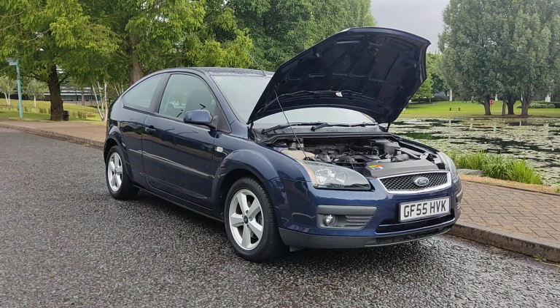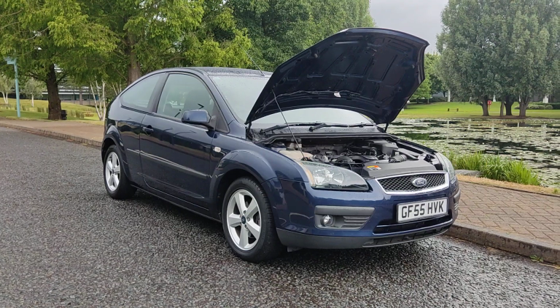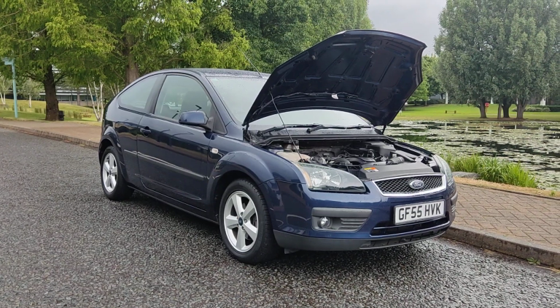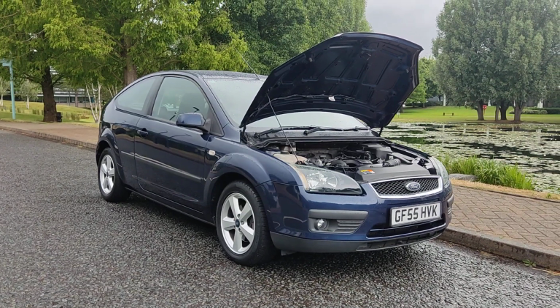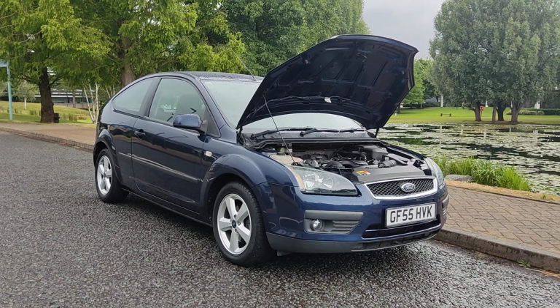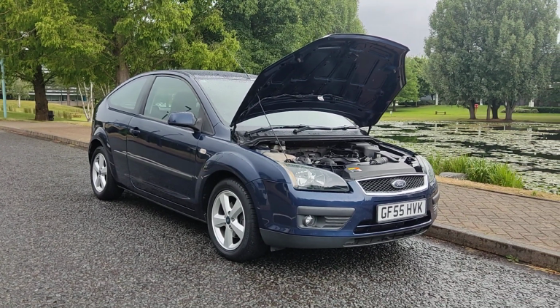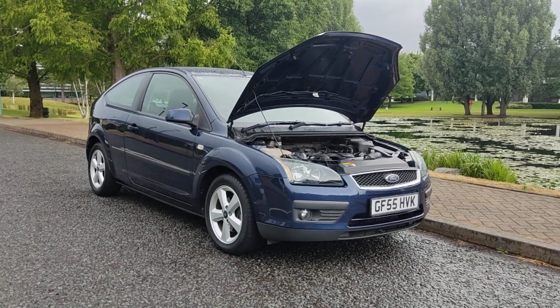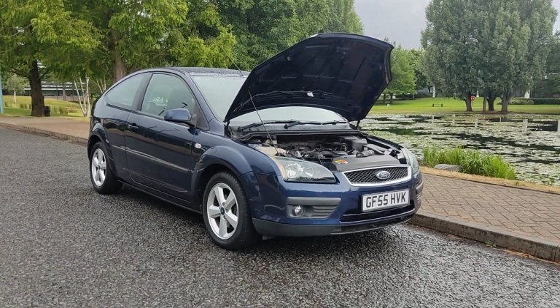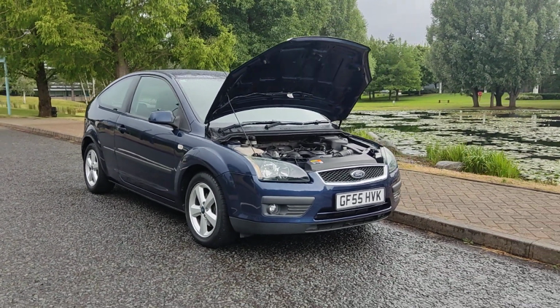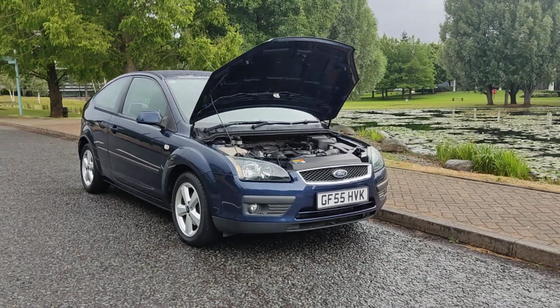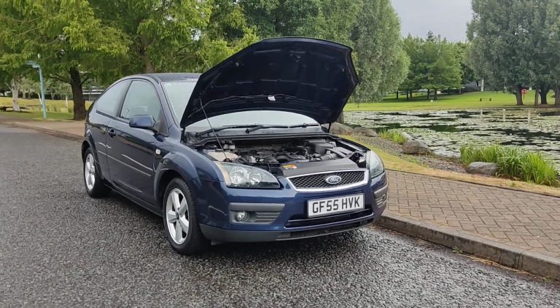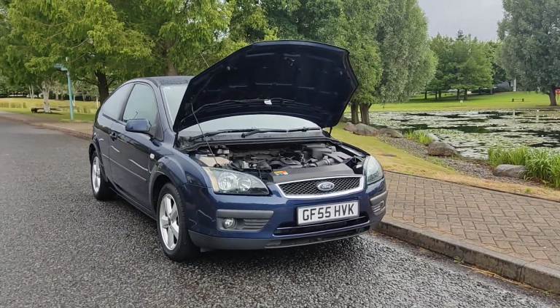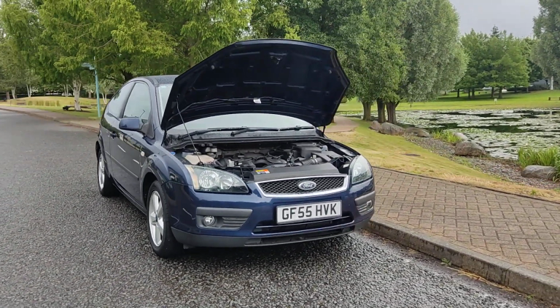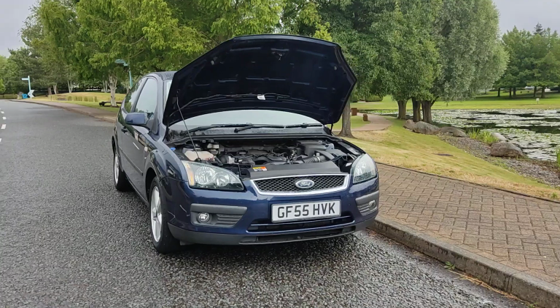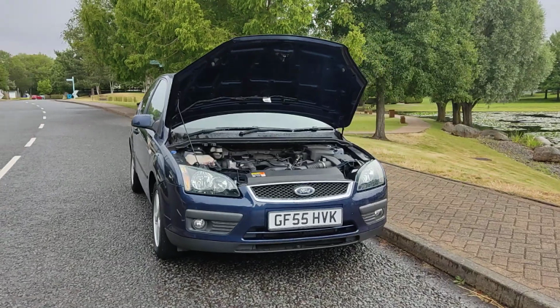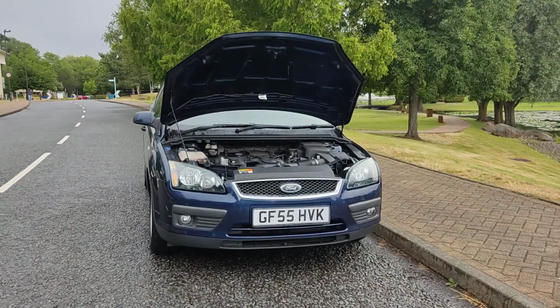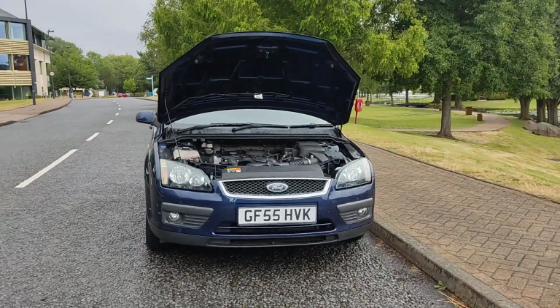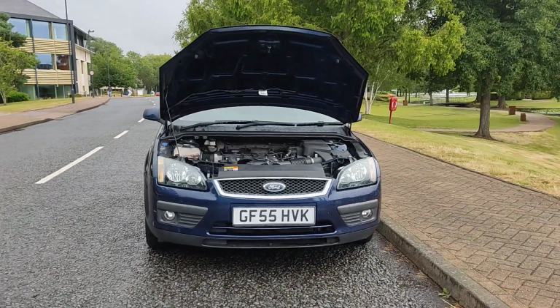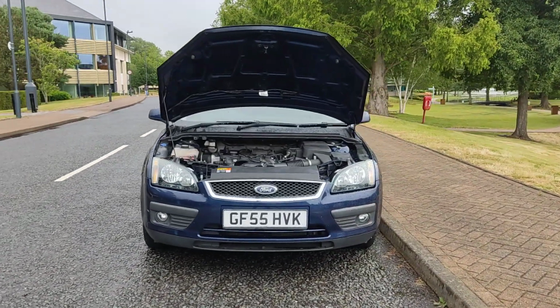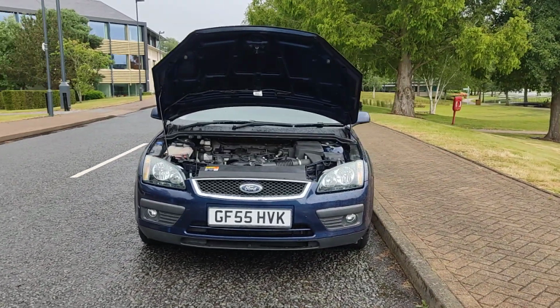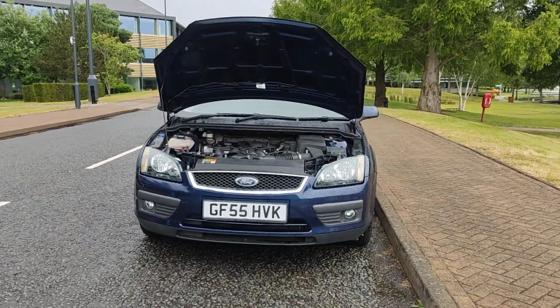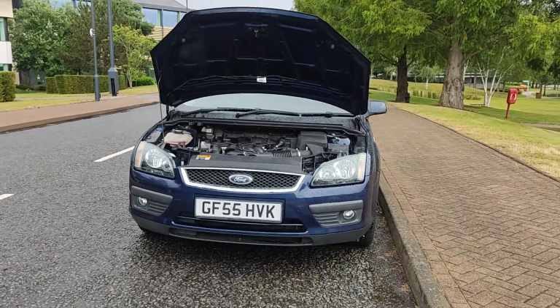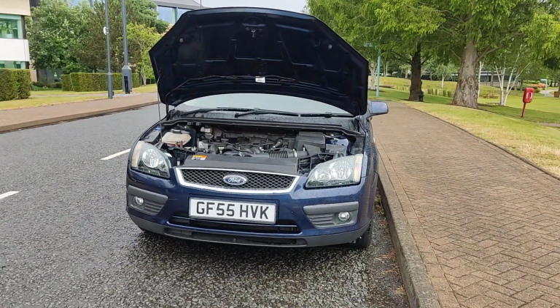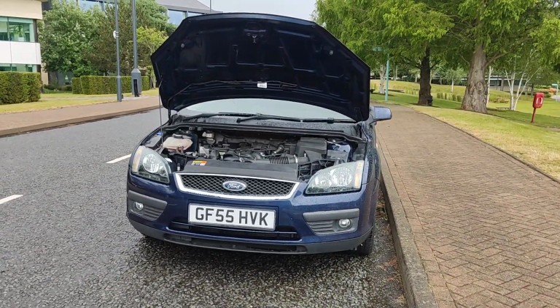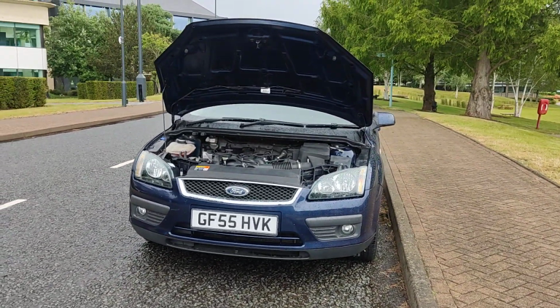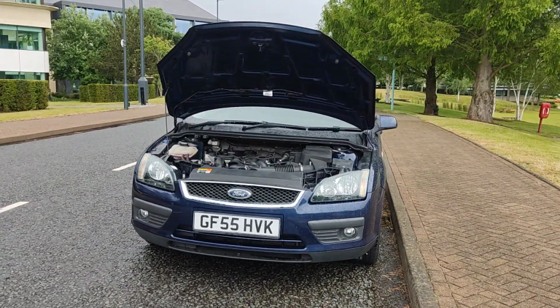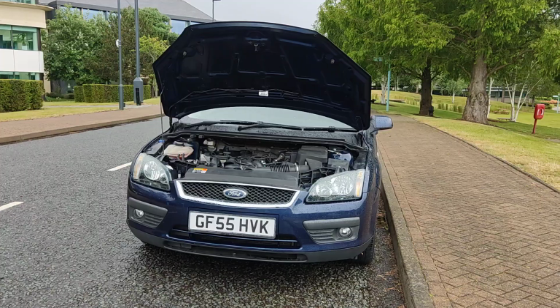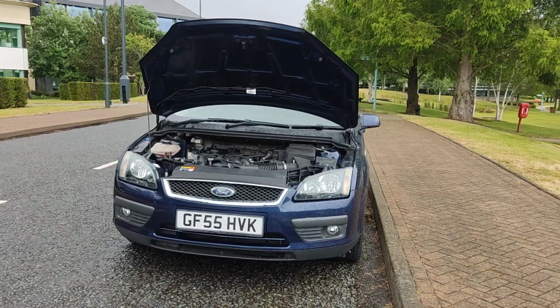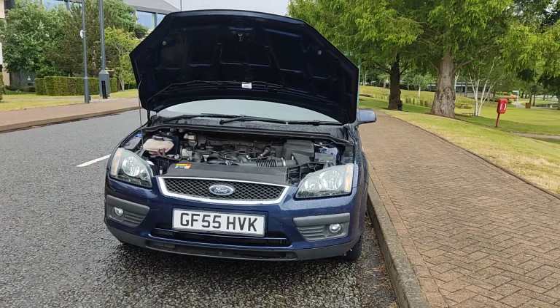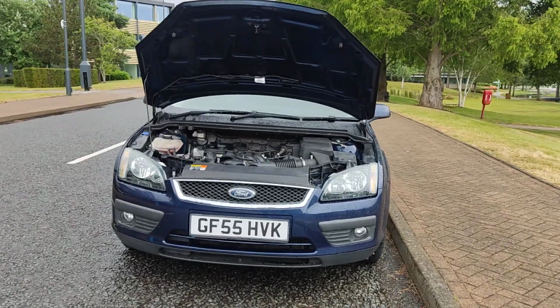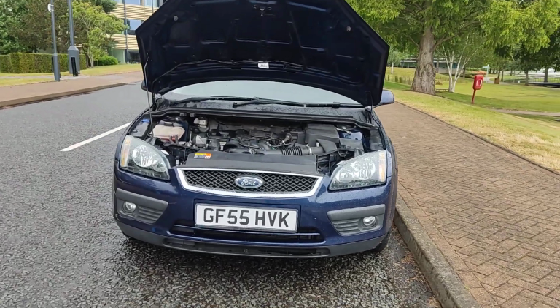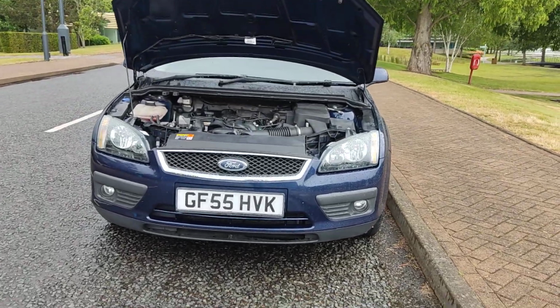GF55 HVK, a blue Ford Focus 1.6 ZTEC Climate Hatchback, 3-door, Petal Automatic. Nice clean sparkling headlights with fog lights.